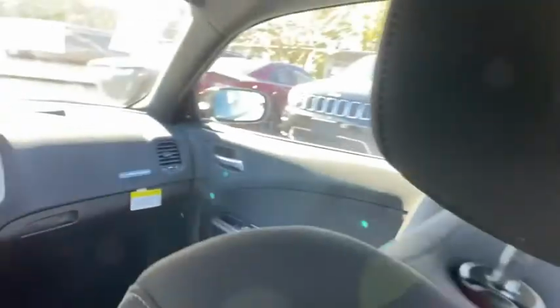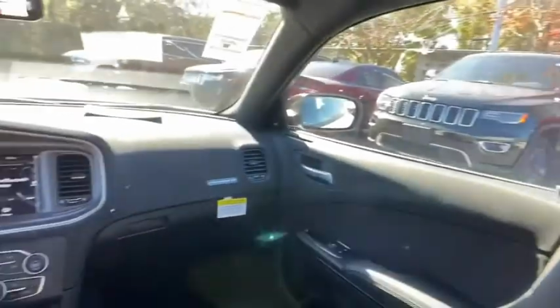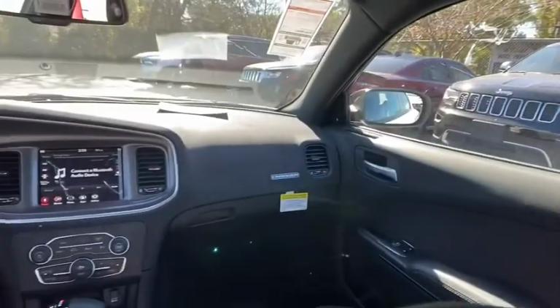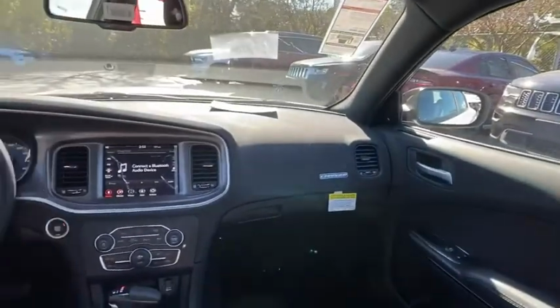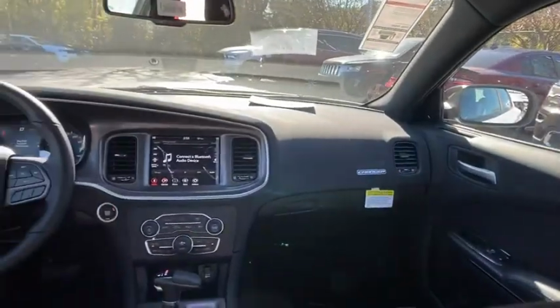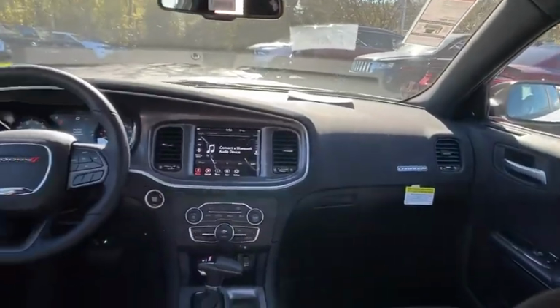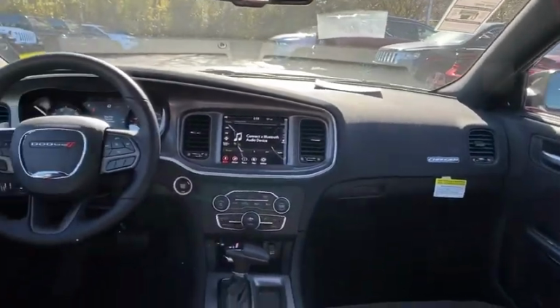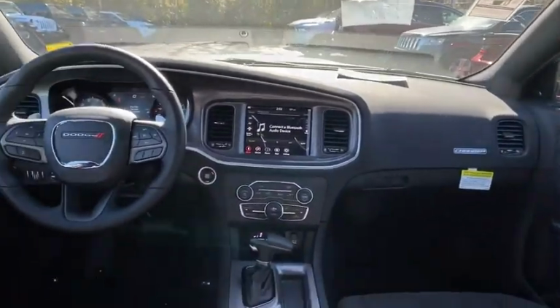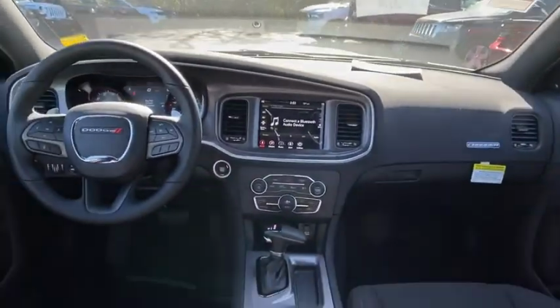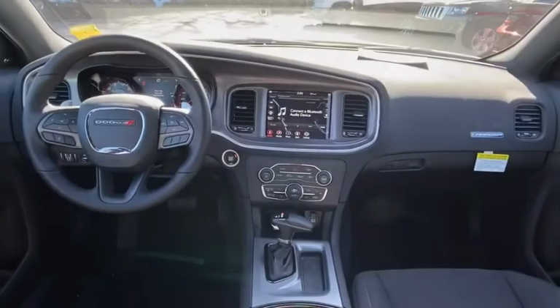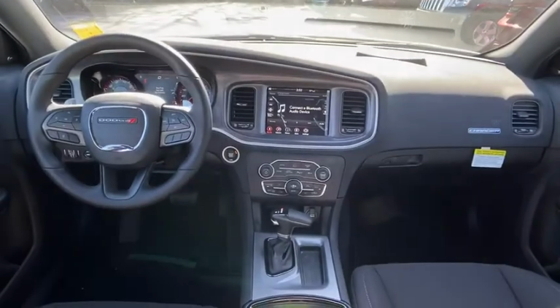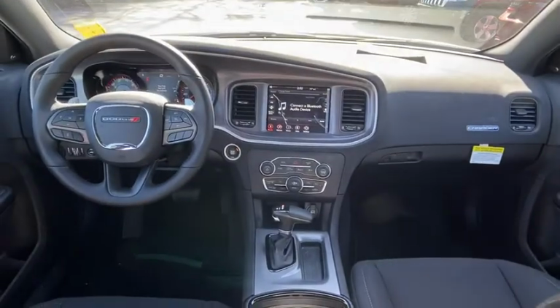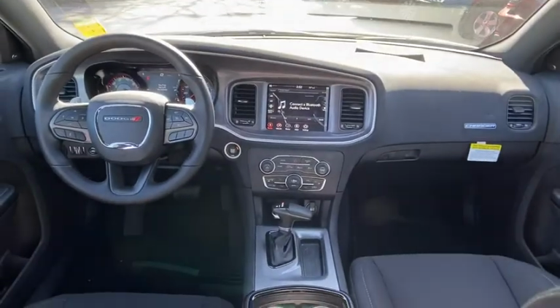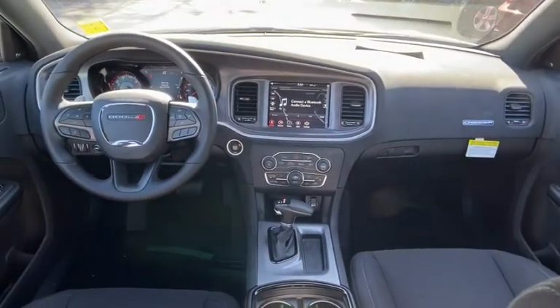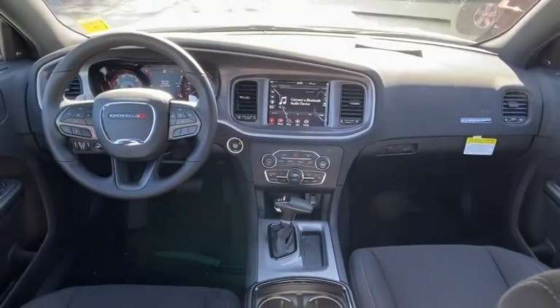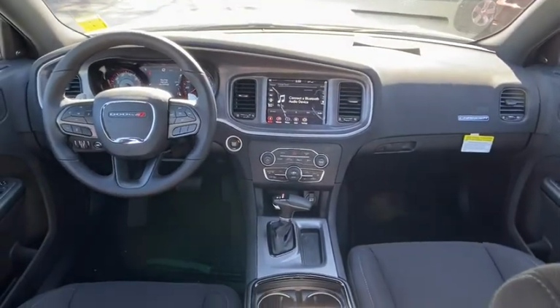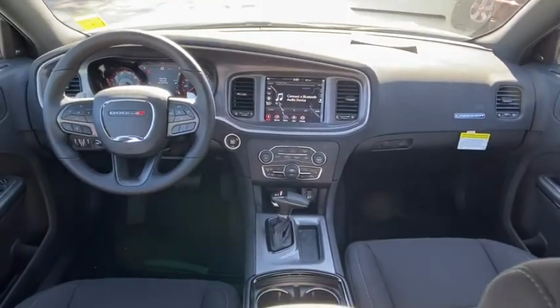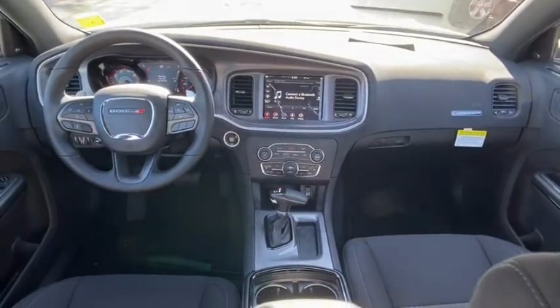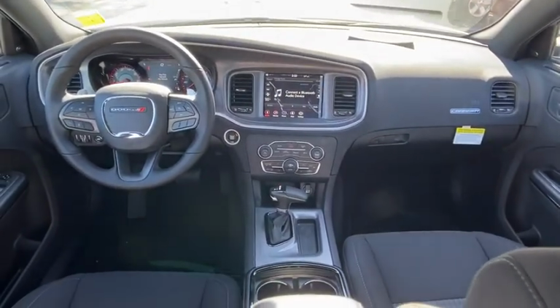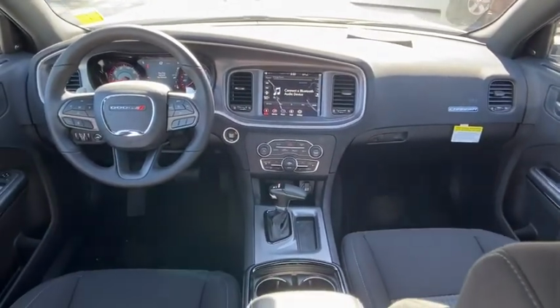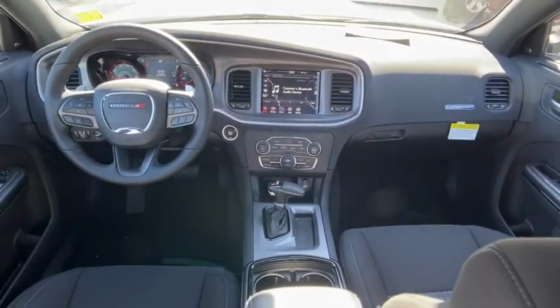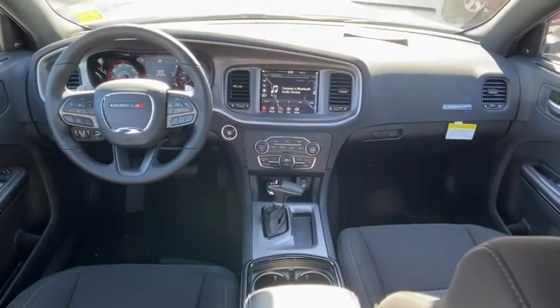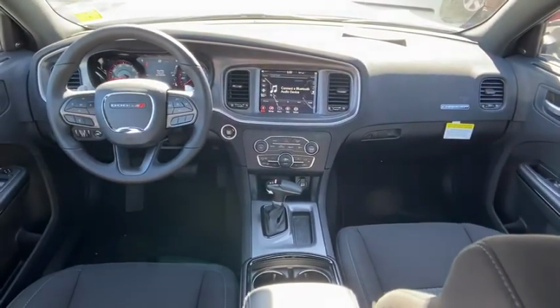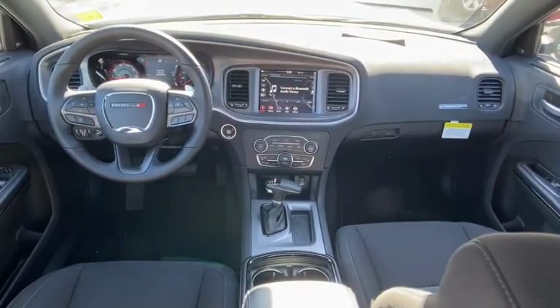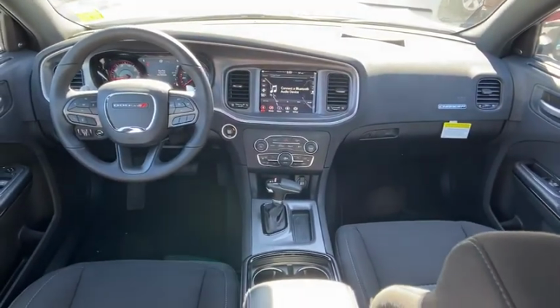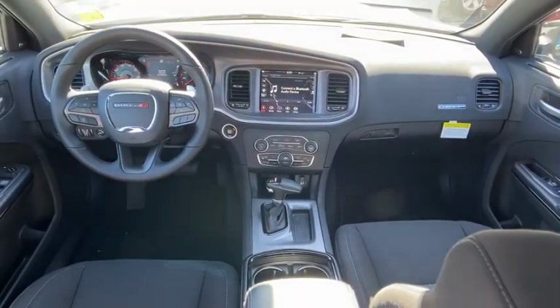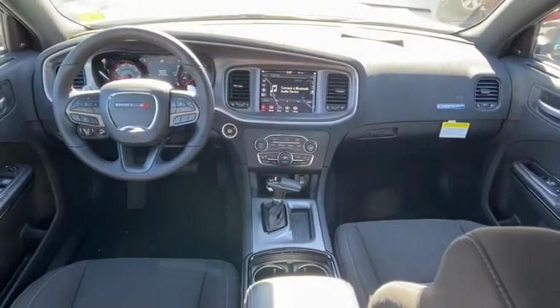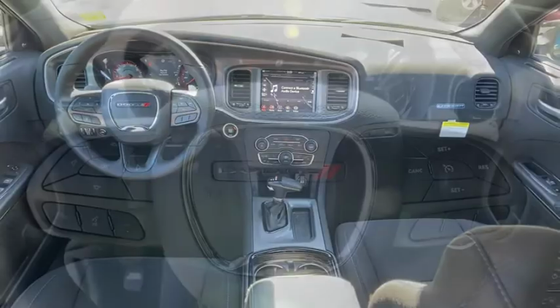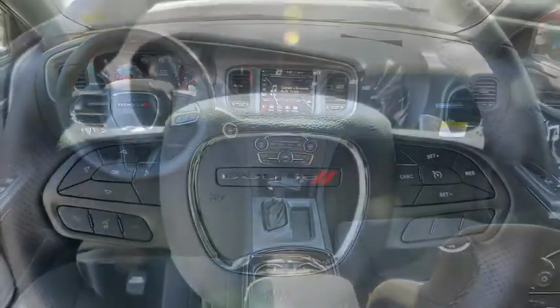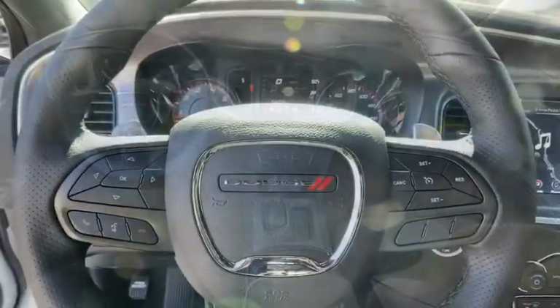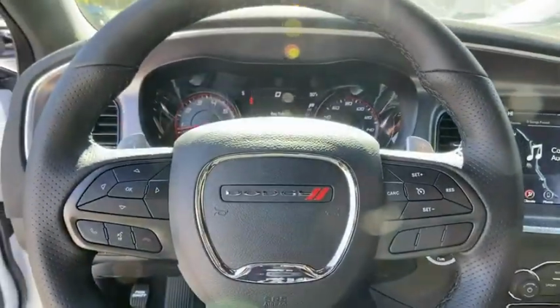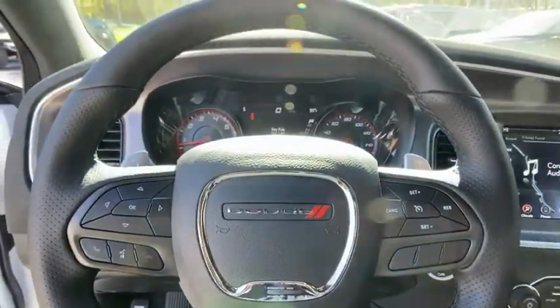Power steering, four-wheel disc brakes, keyless start, floor mats, auto-dimming rear-view mirror, aluminum wheels, cruise control, rear defrost.